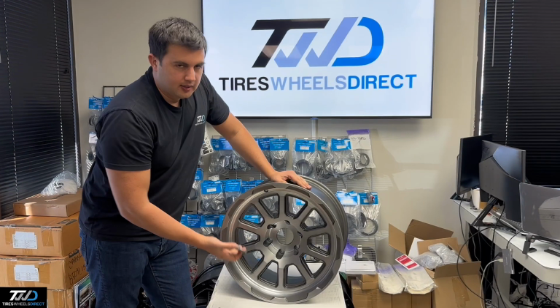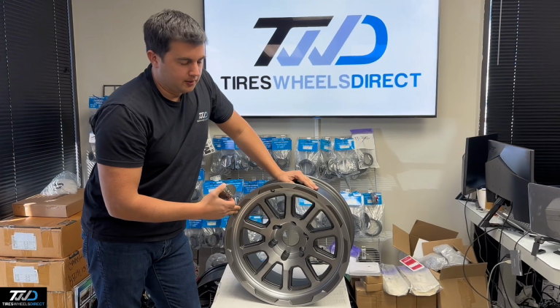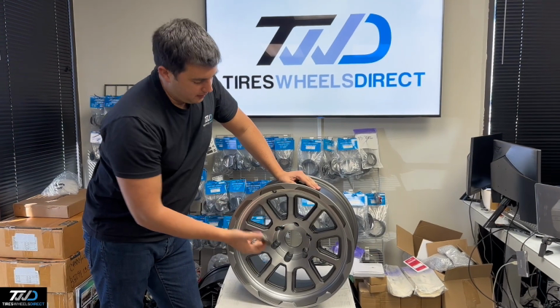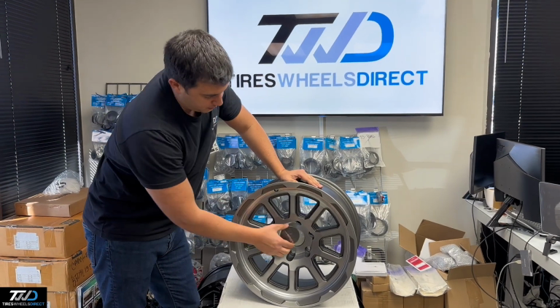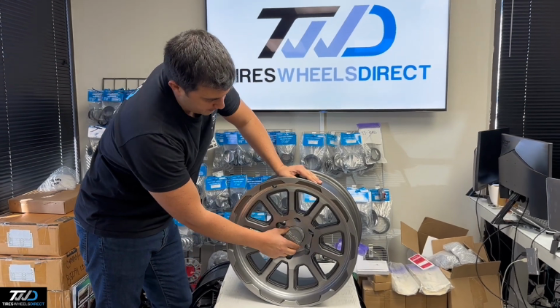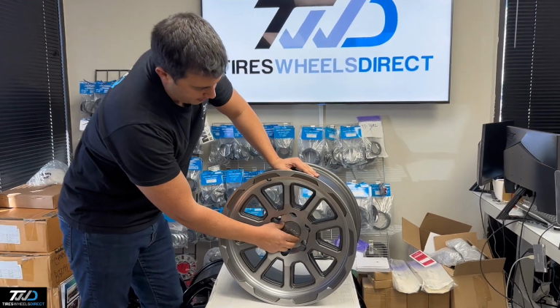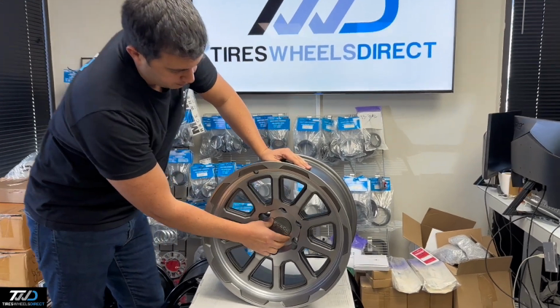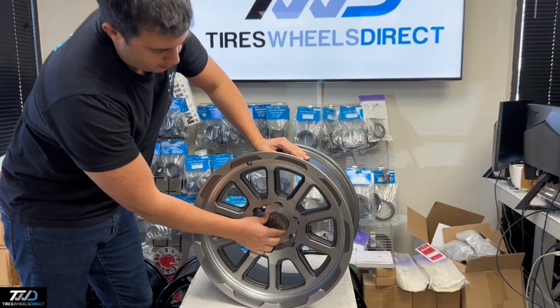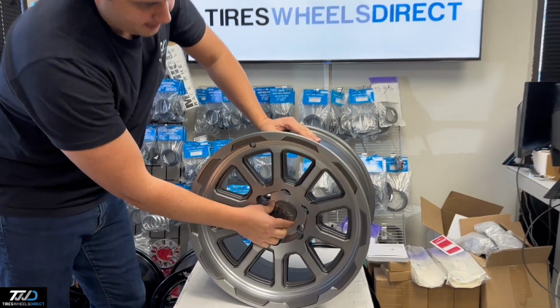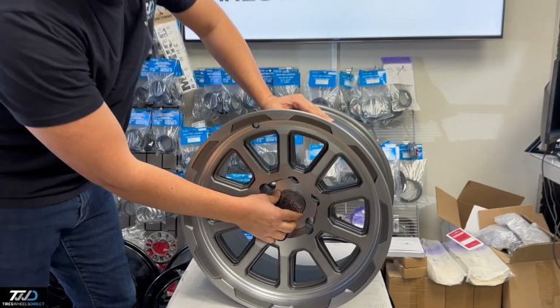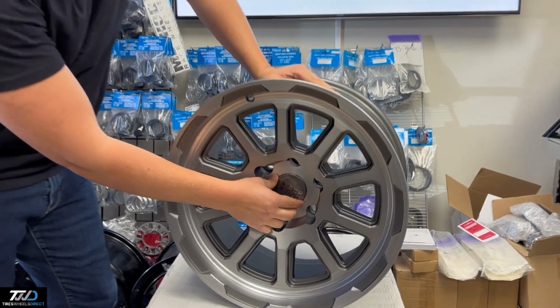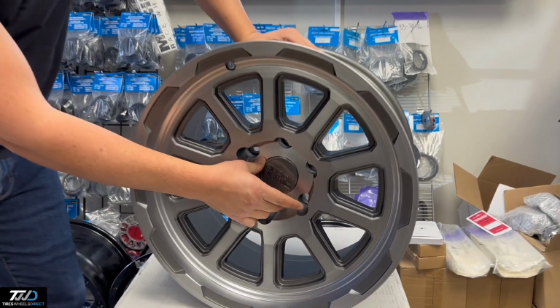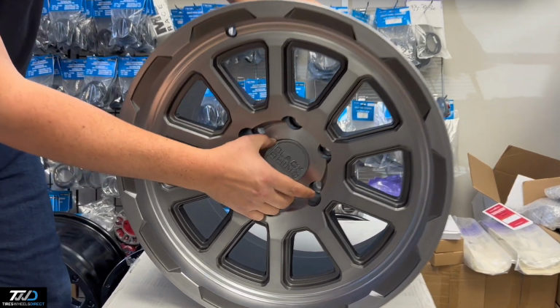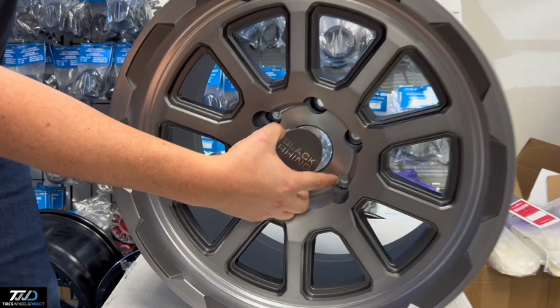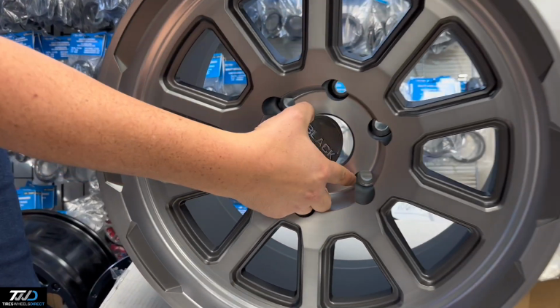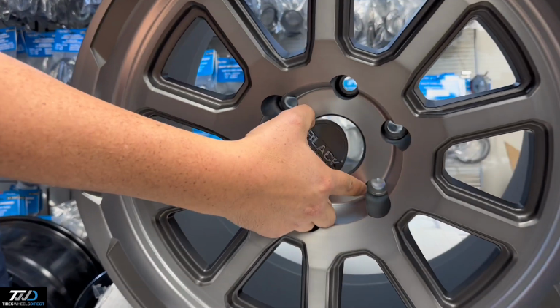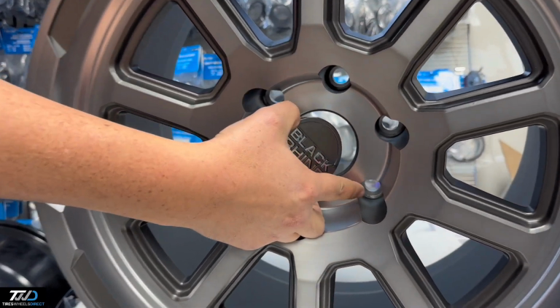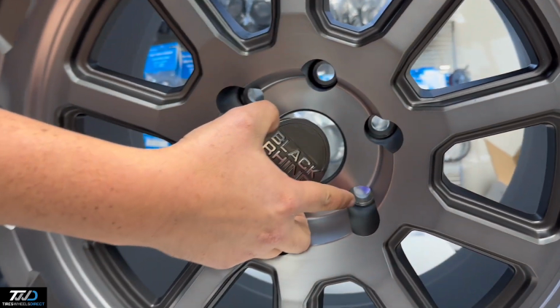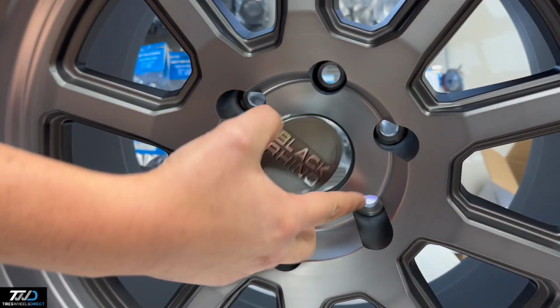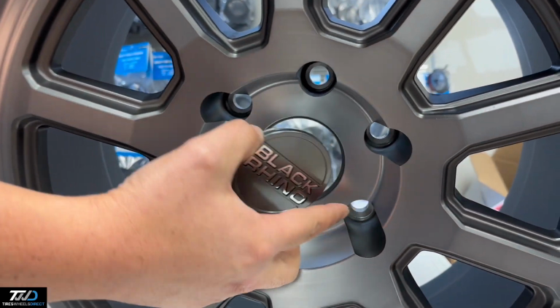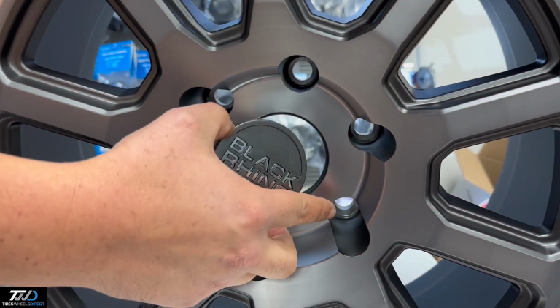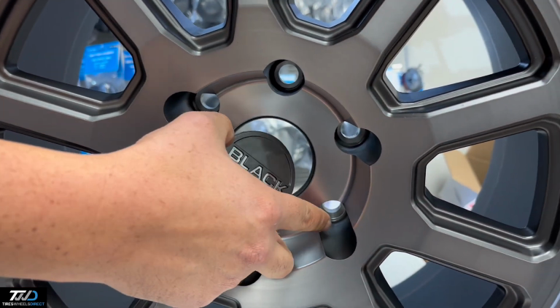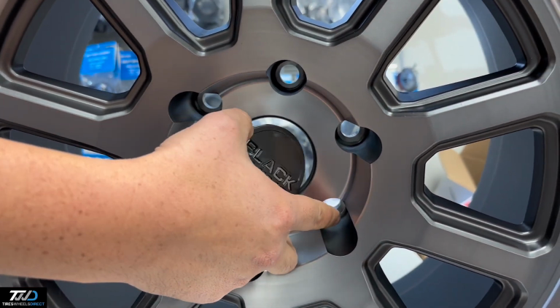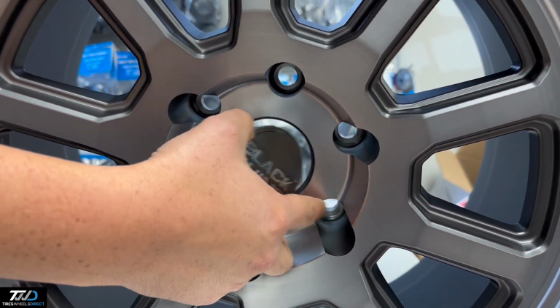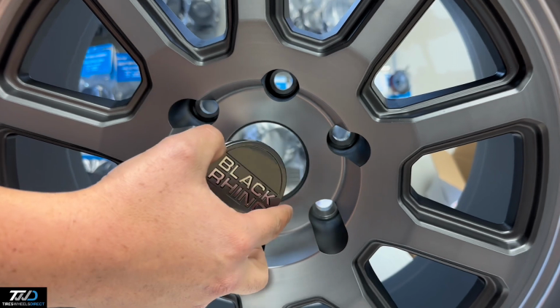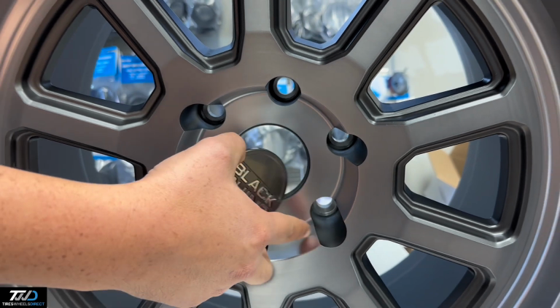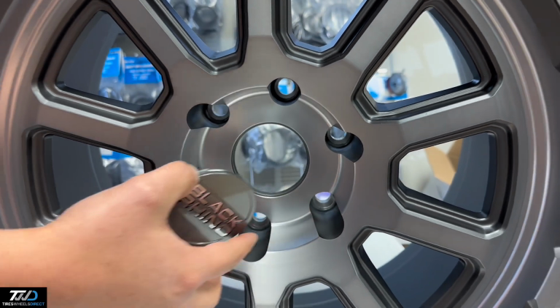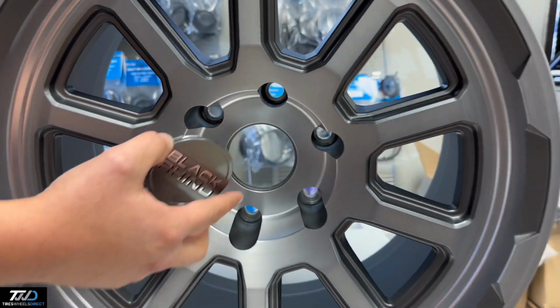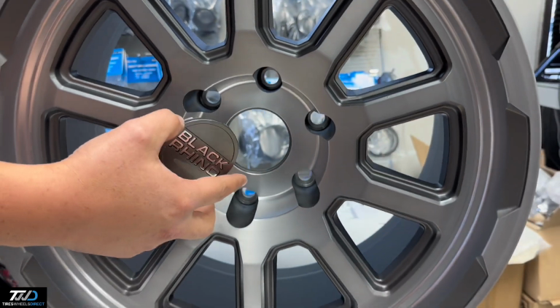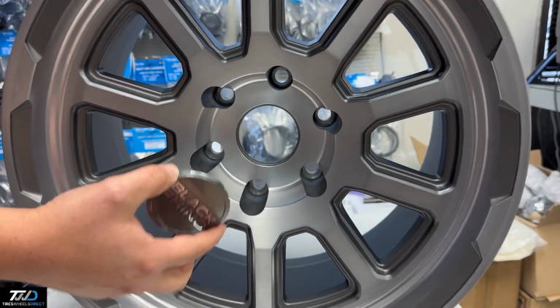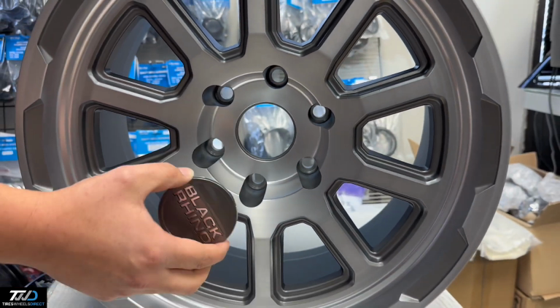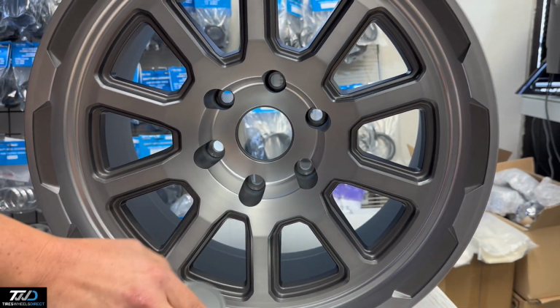The center cap will just pop right in, and conical seat lug nuts will go right in there — 14x1.5s for the Chevys or 12x1.5s for the Toyotas.